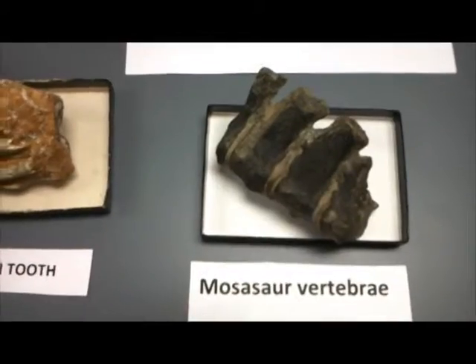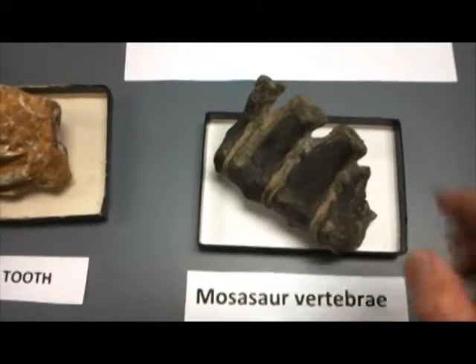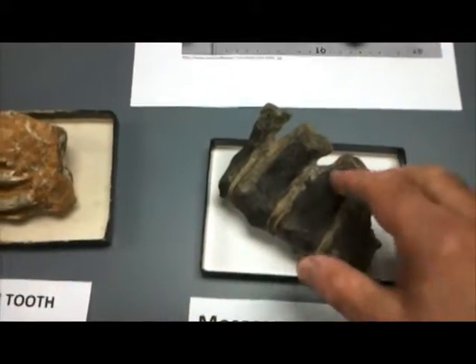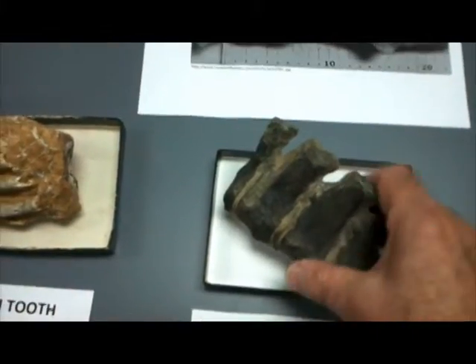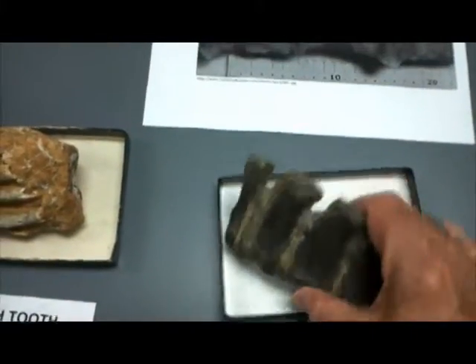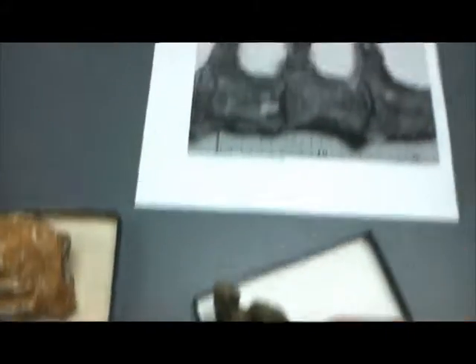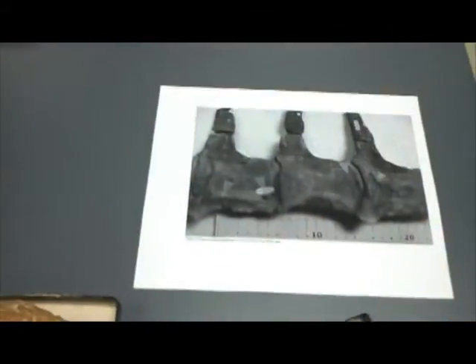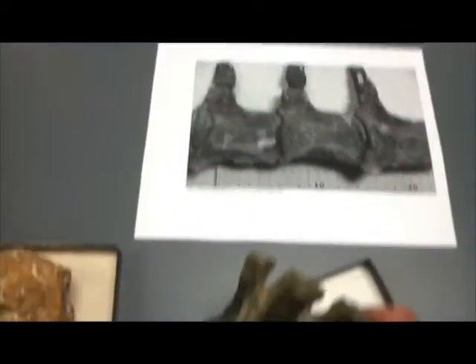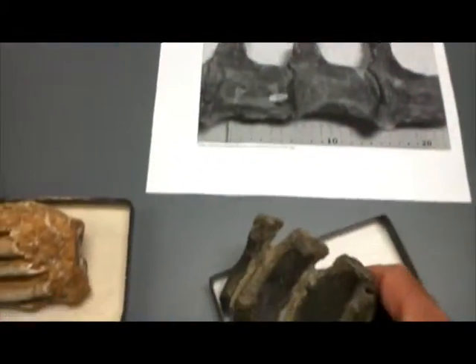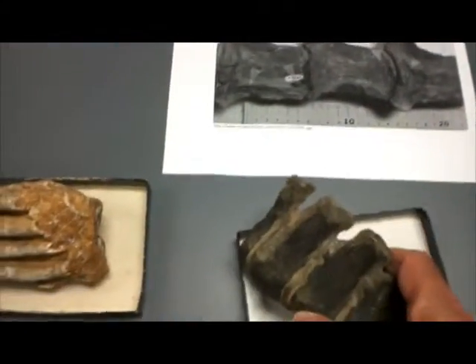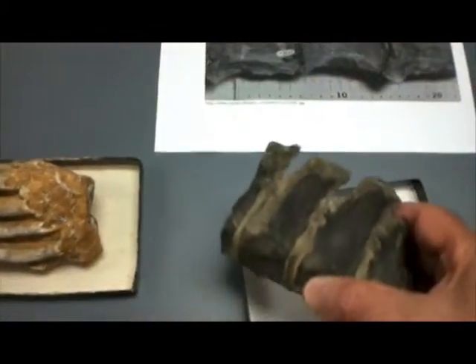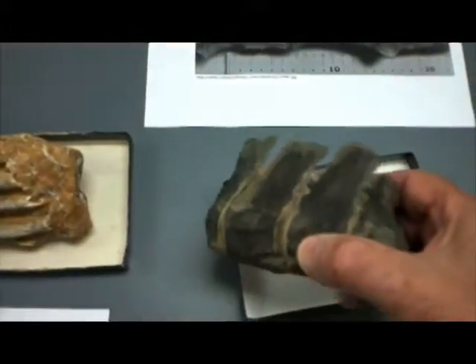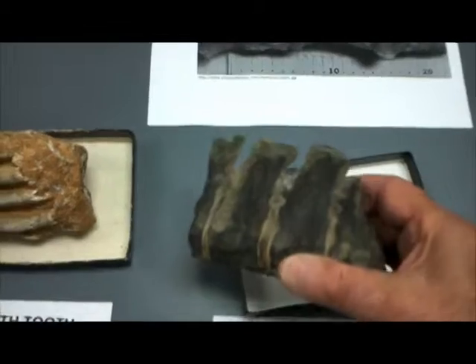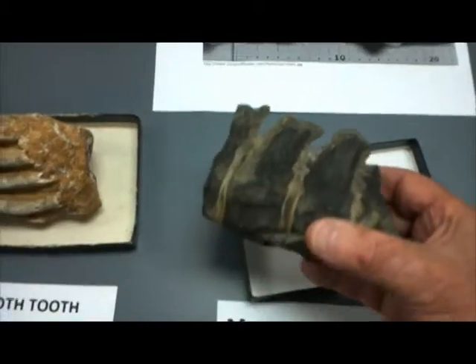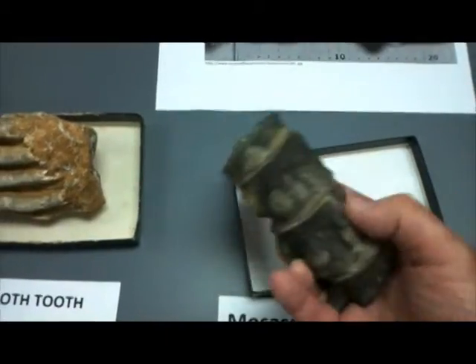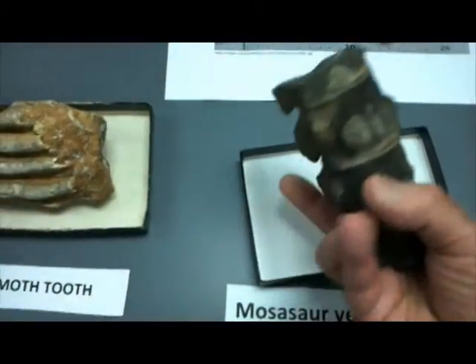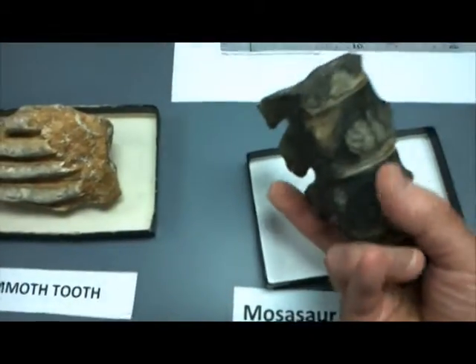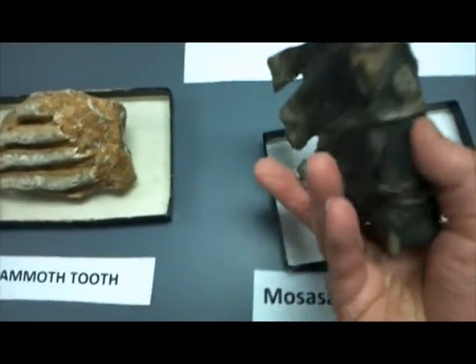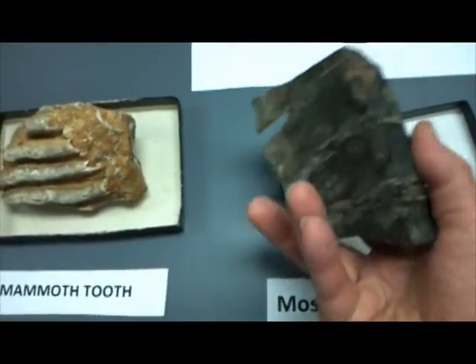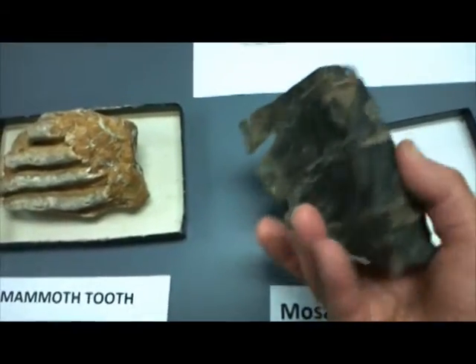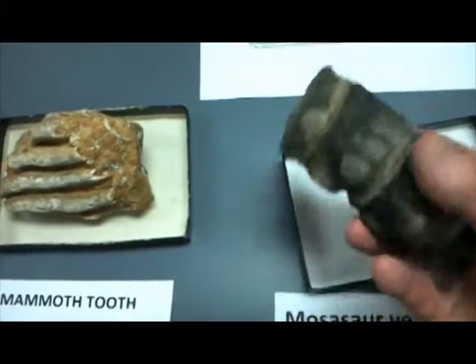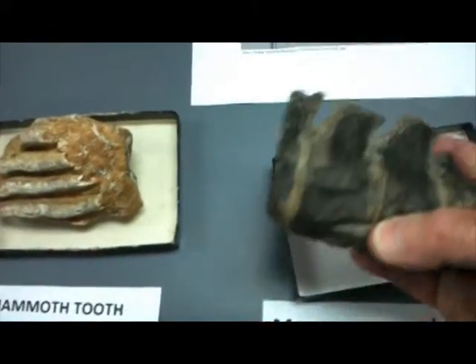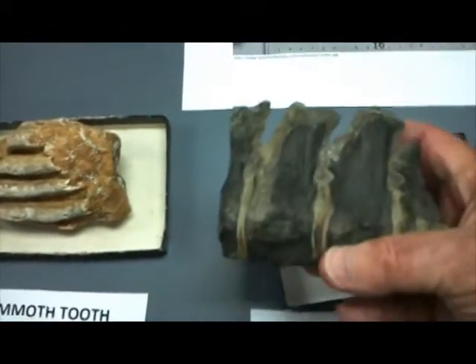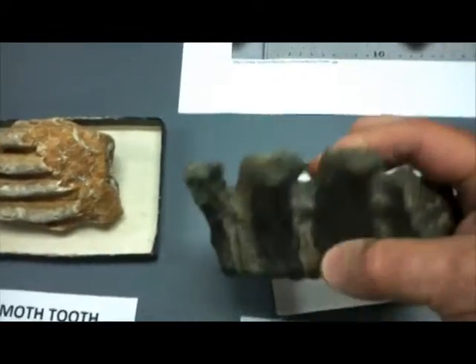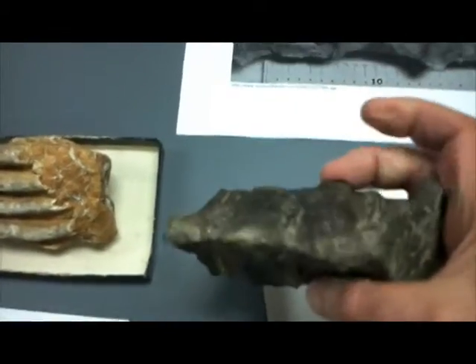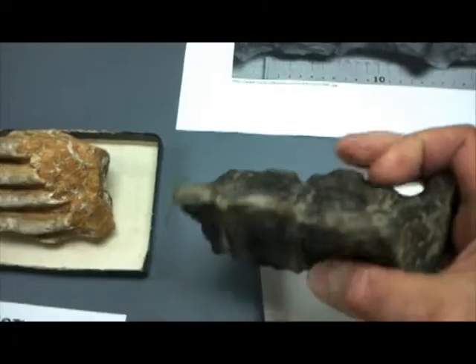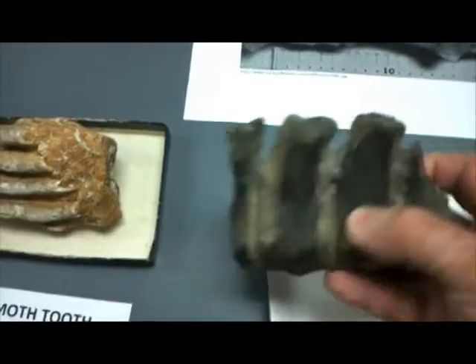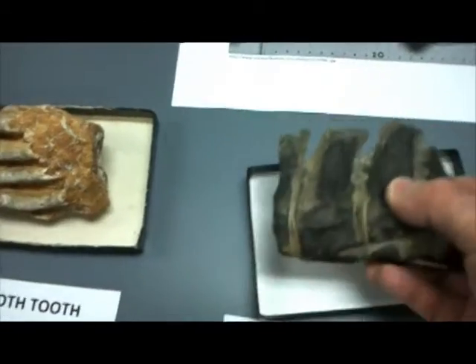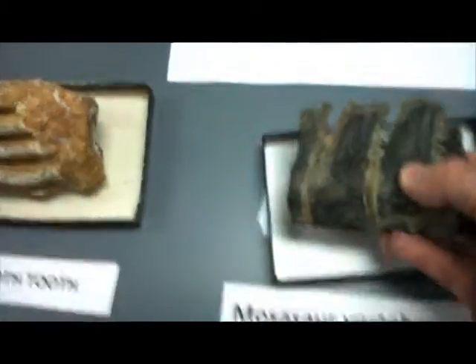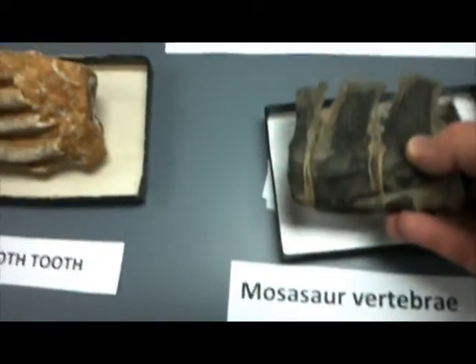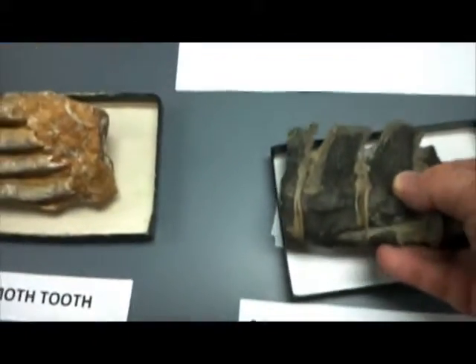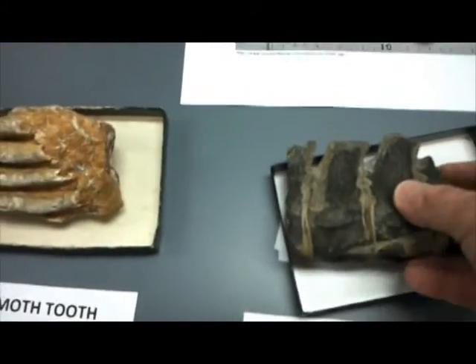This is a very nice example of a mosasaur vertebra. One can readily see the structure here — of course they had ribs attached to it on the sides.